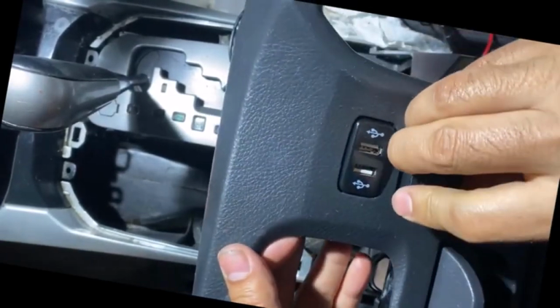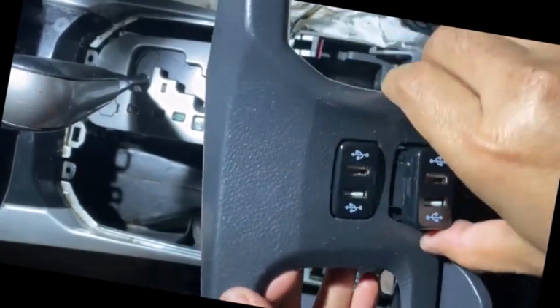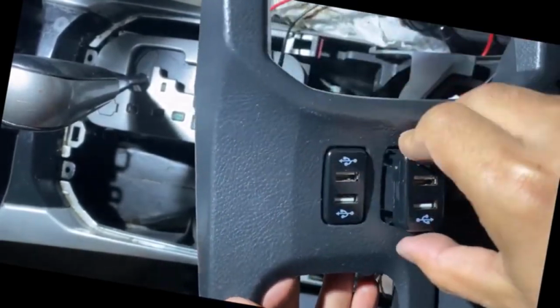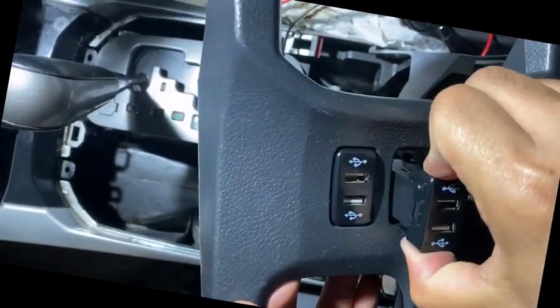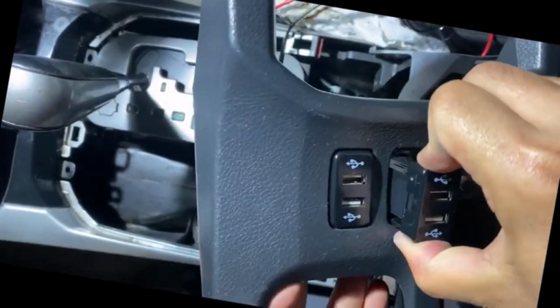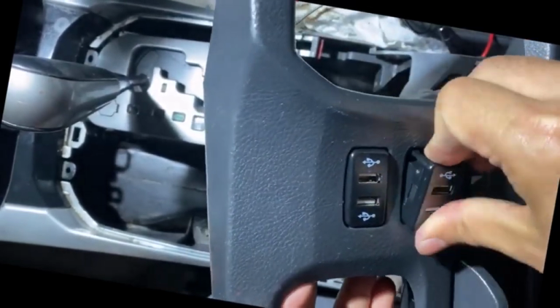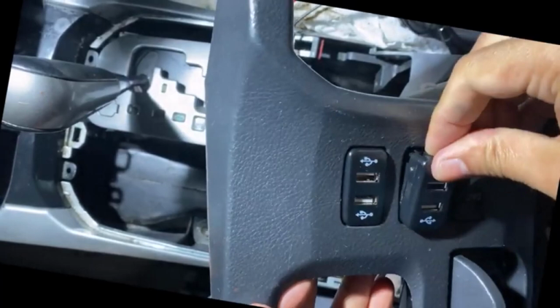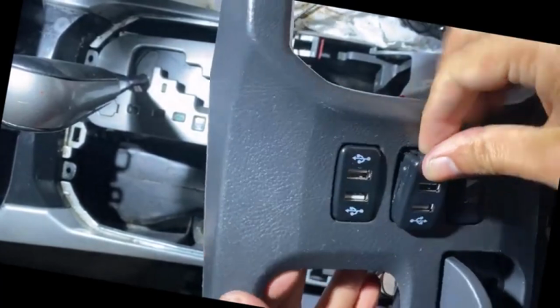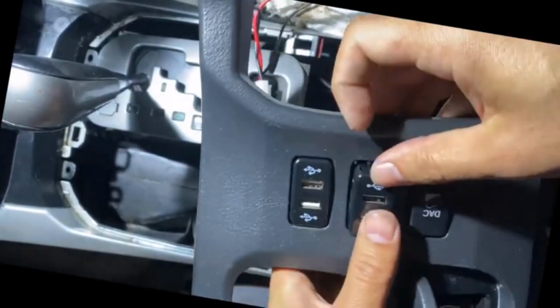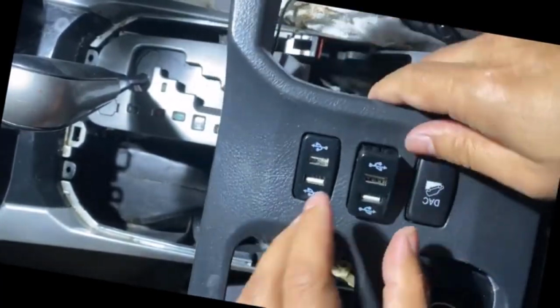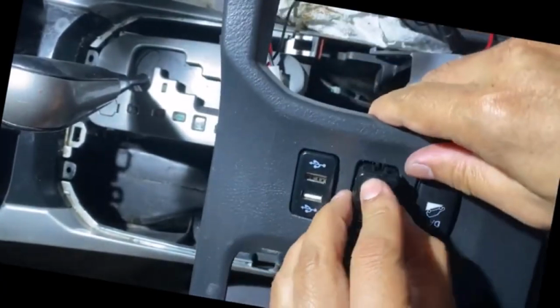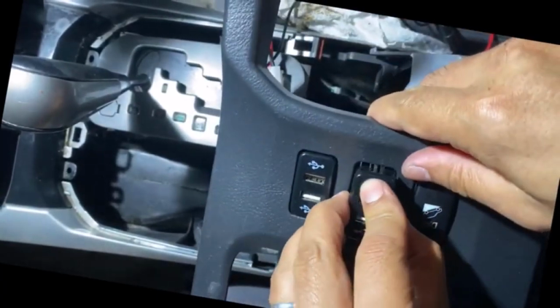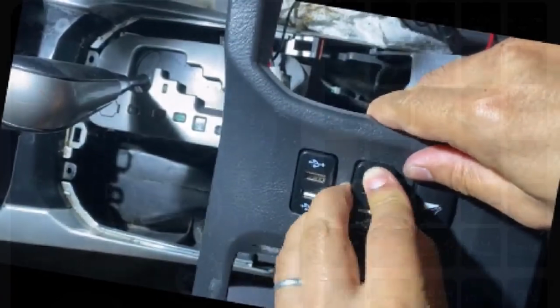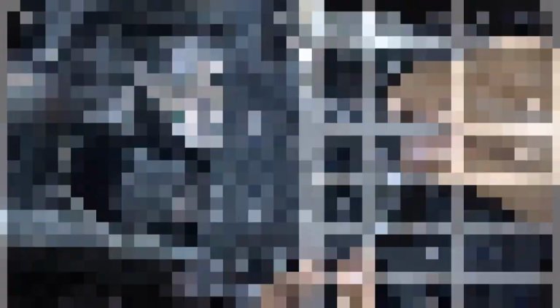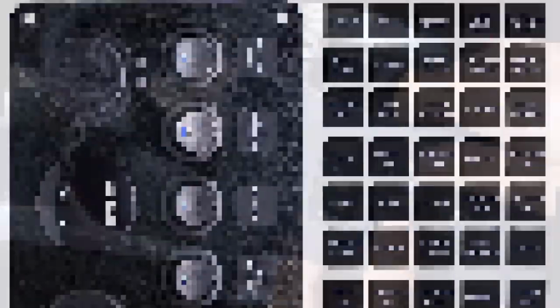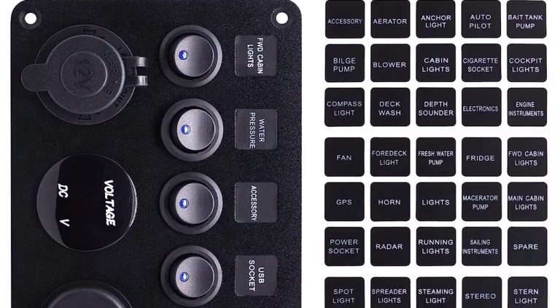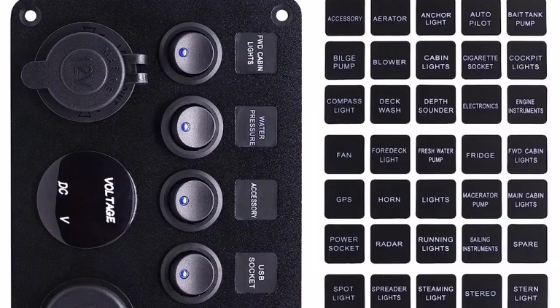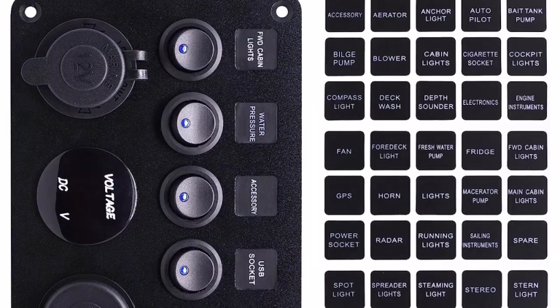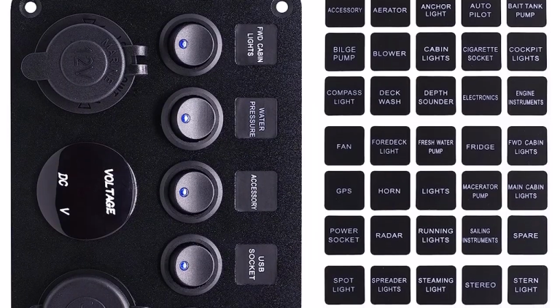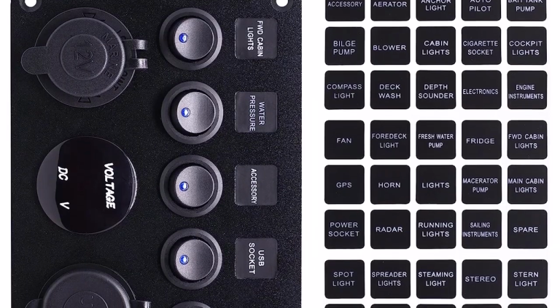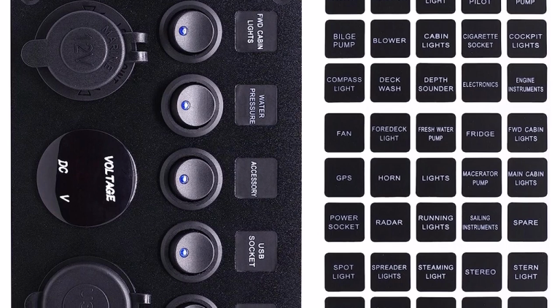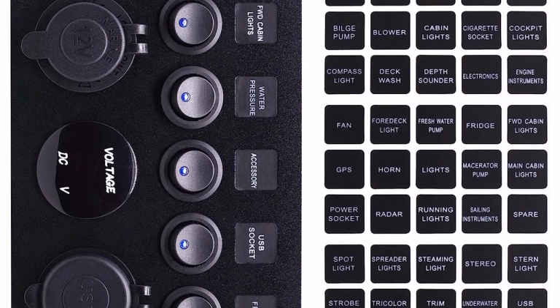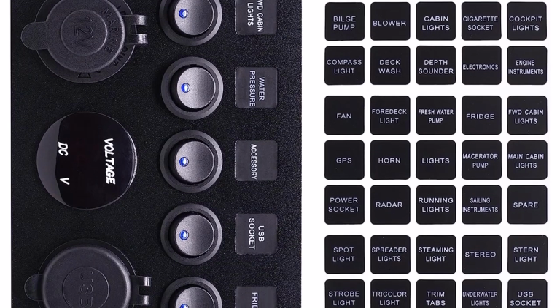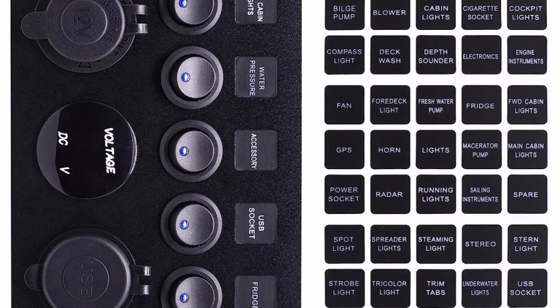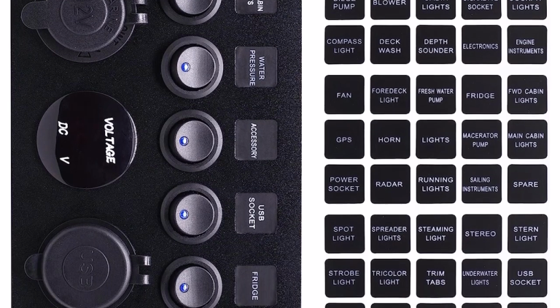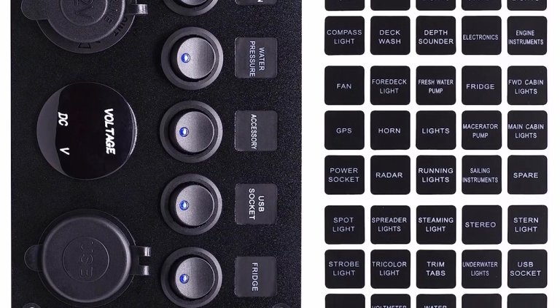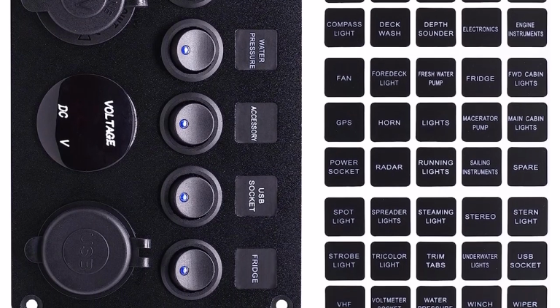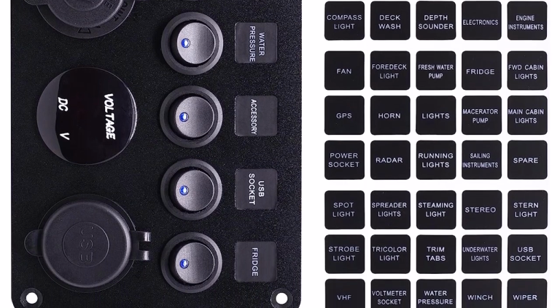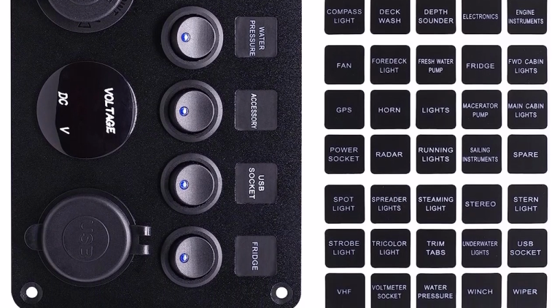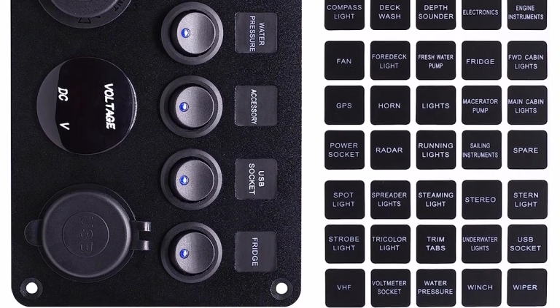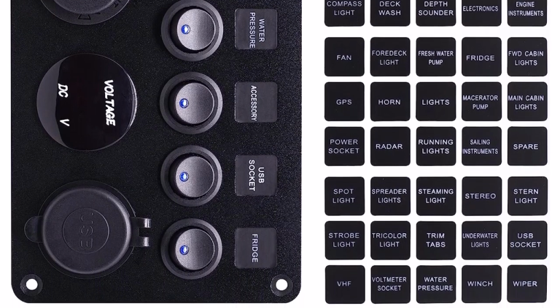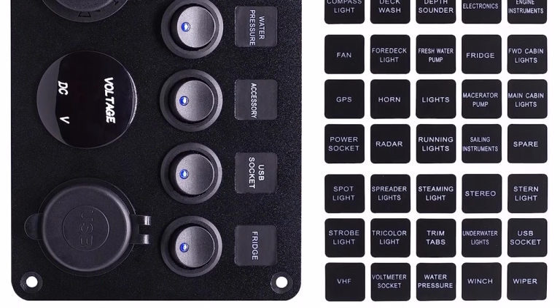What we like about it: CE and RoHS certified with overload, overcurrent, and short-circuit protection. Integrated conversion protection ensures that the circuit will not be burned out if the wrong cables are used. Has a 12-volt cigarette lighter socket.